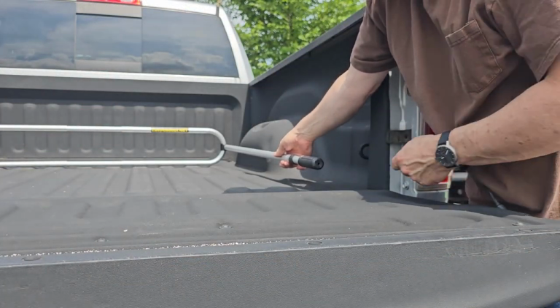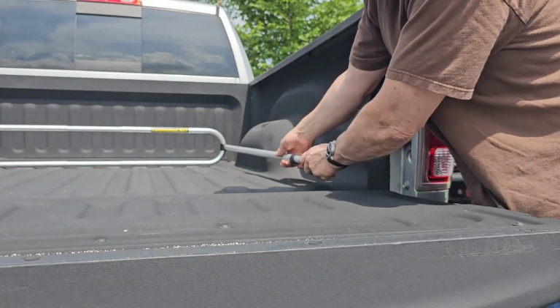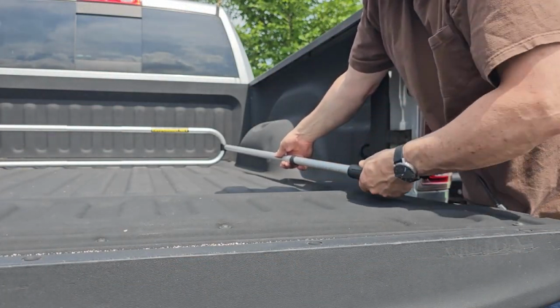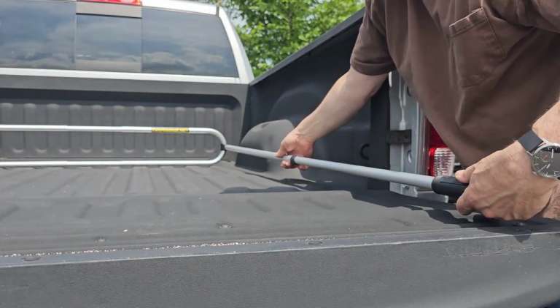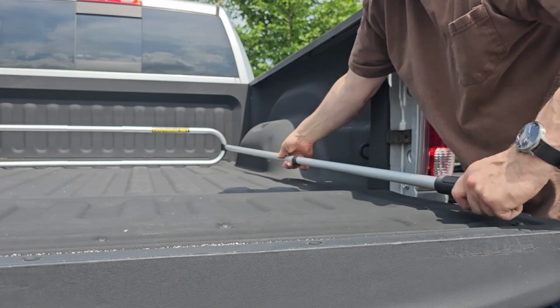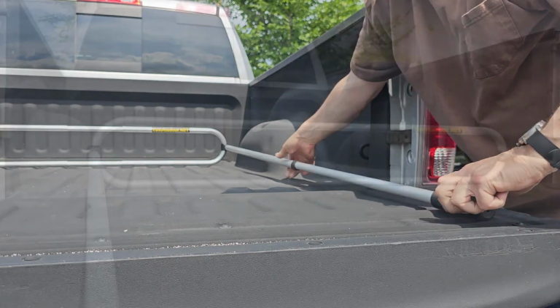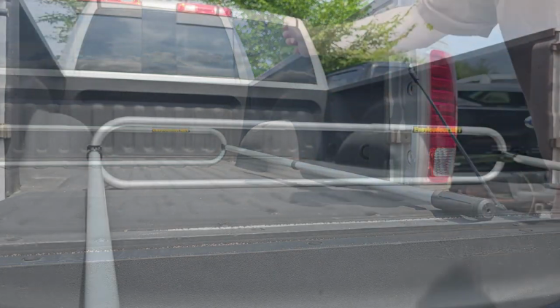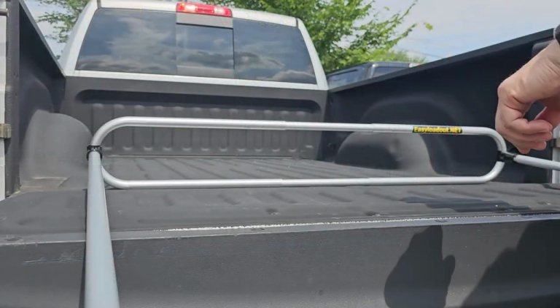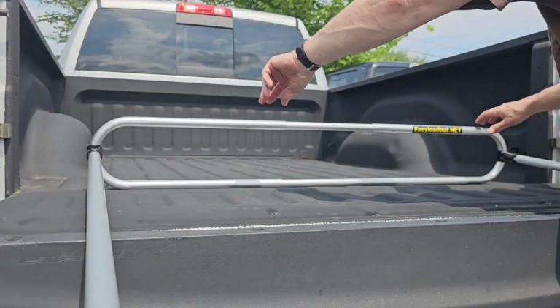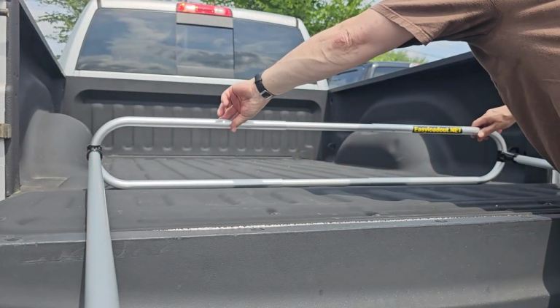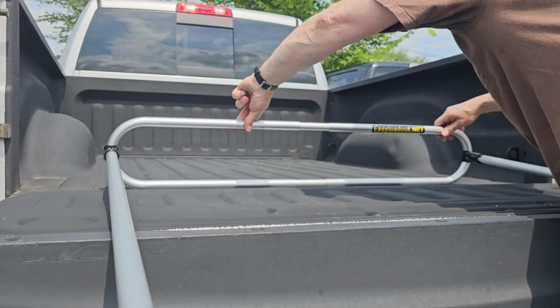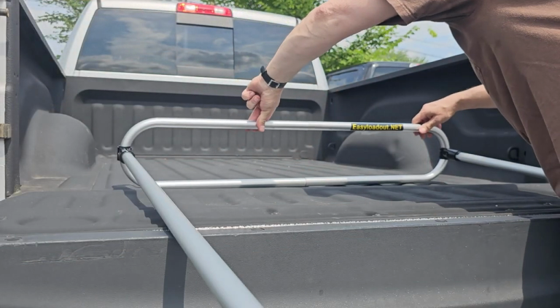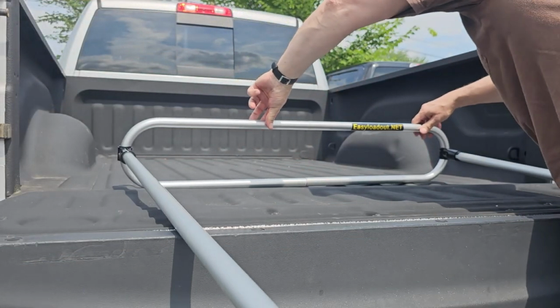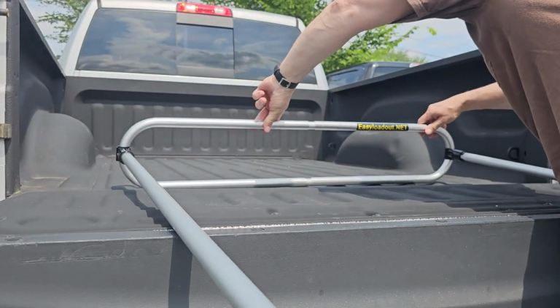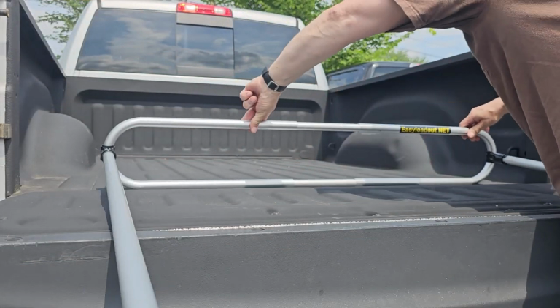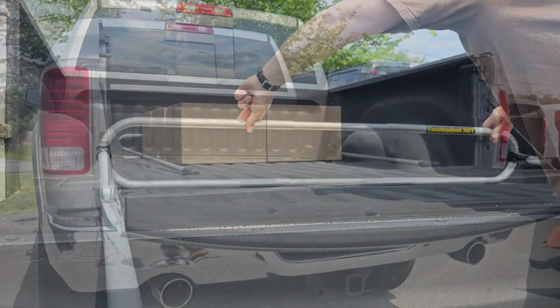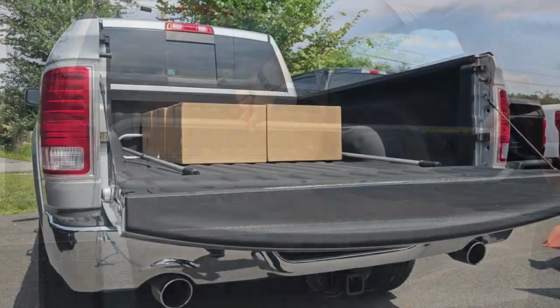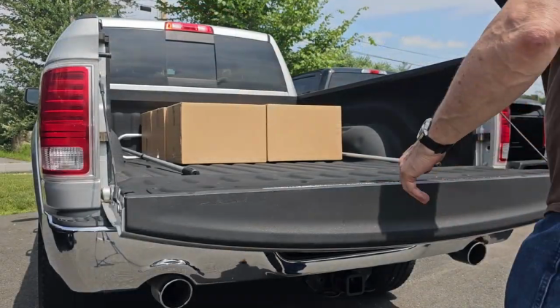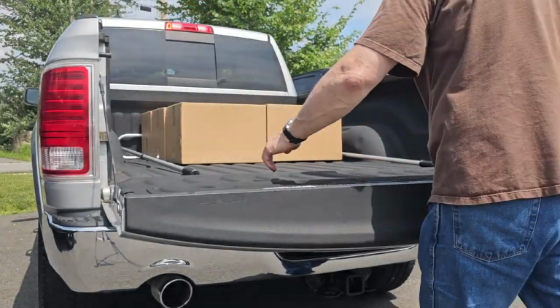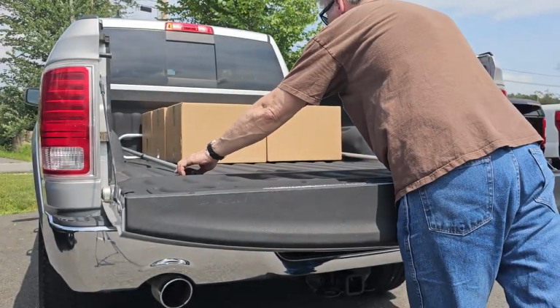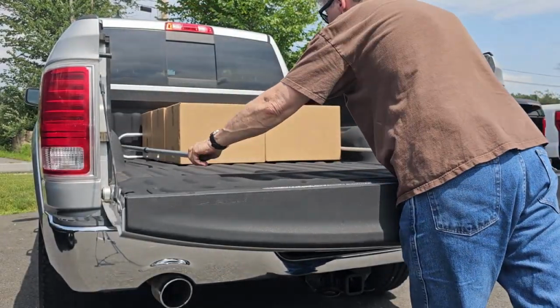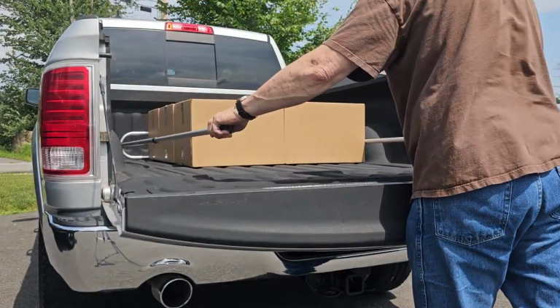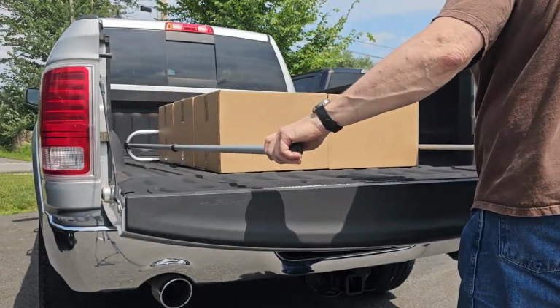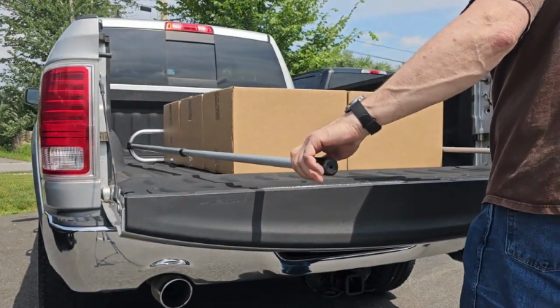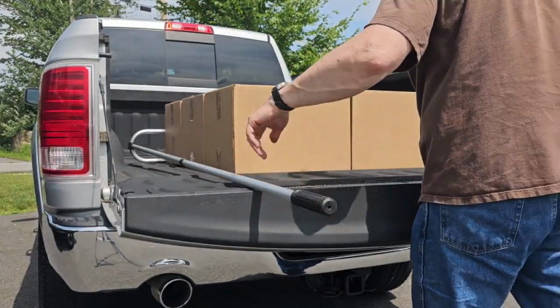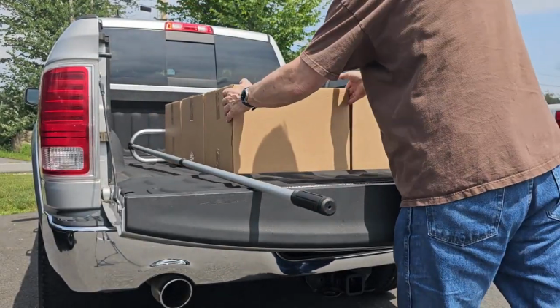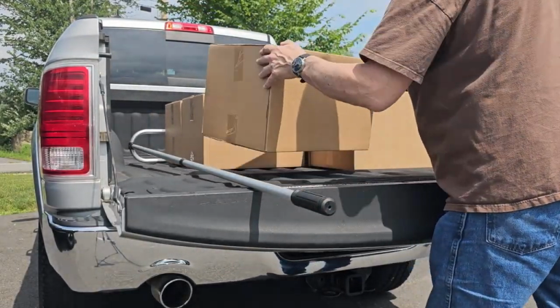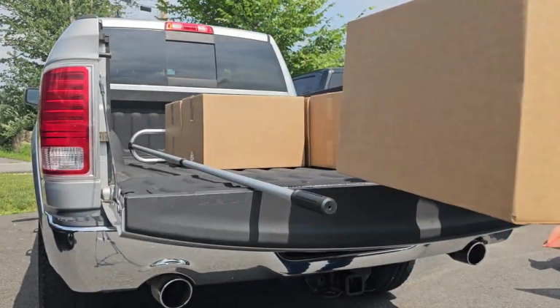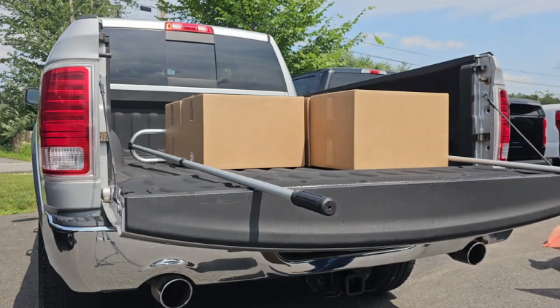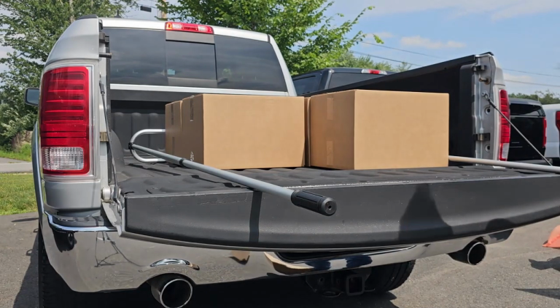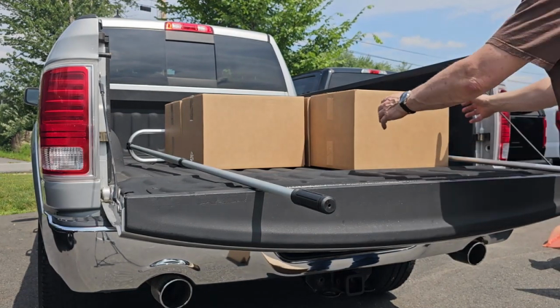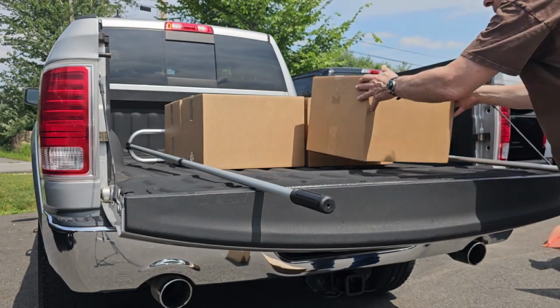It also works great with standard and full-size cargo vans and clothed trailers with cargo beds up to 9 feet long. As you can see, the Easy Loadout is always ready to go. Just grab the hand grips and slide your cargo to within reach. It's that easy.